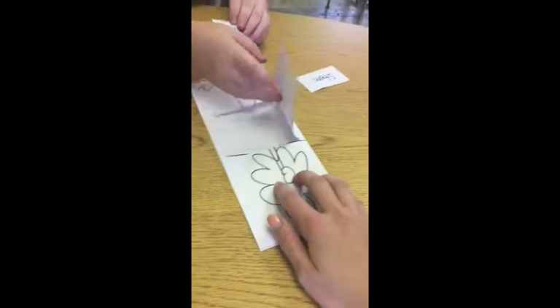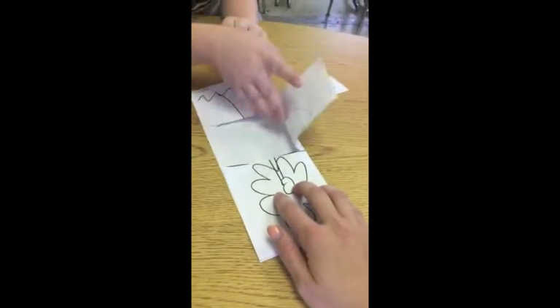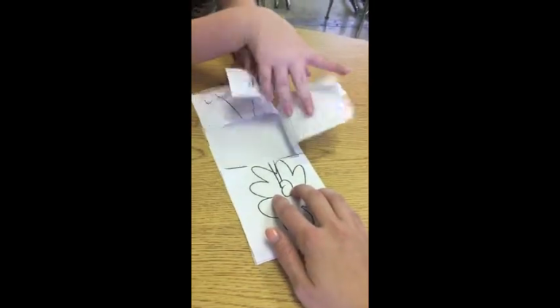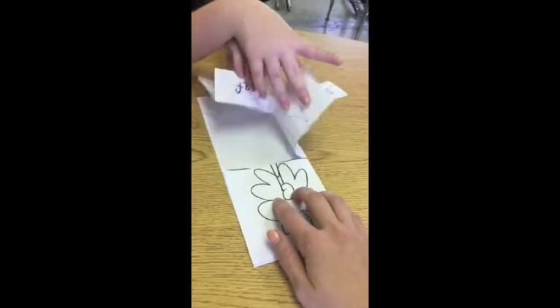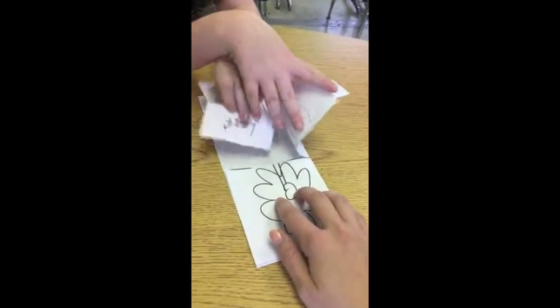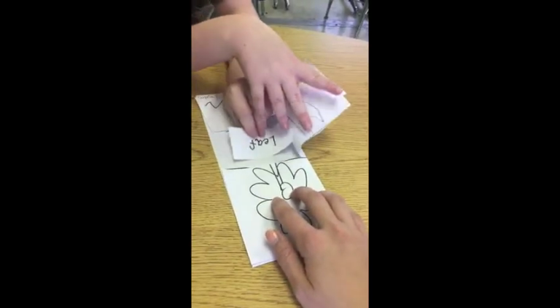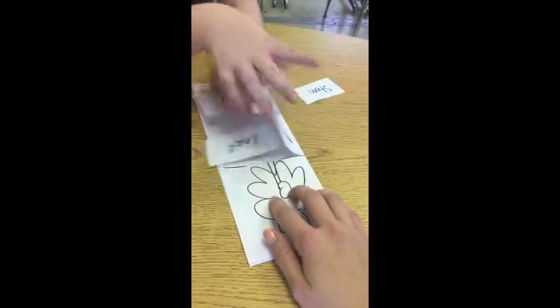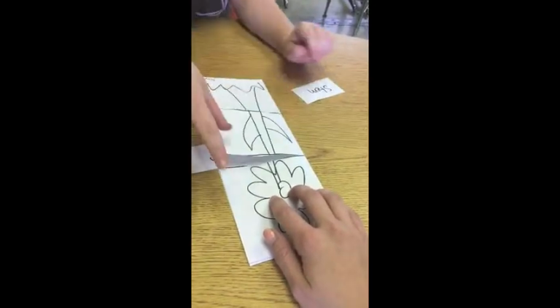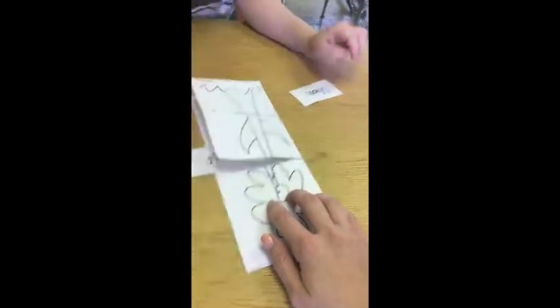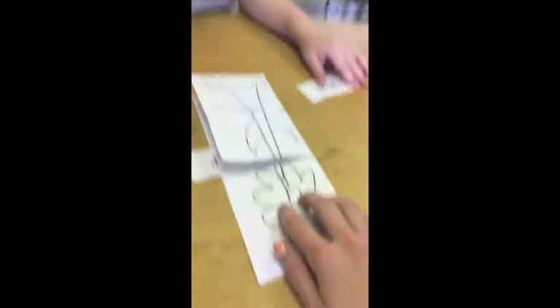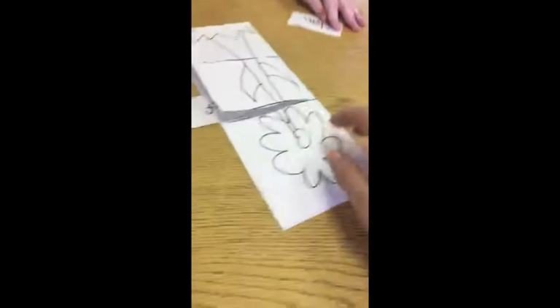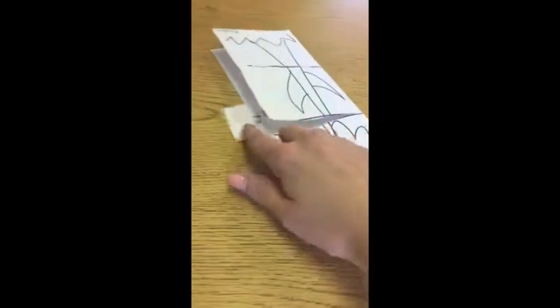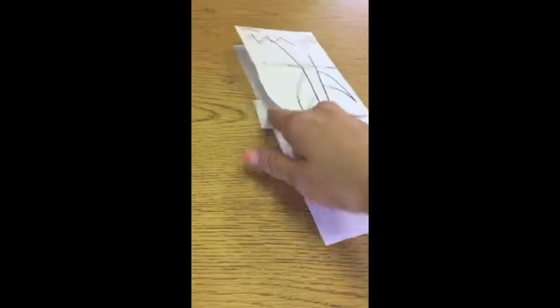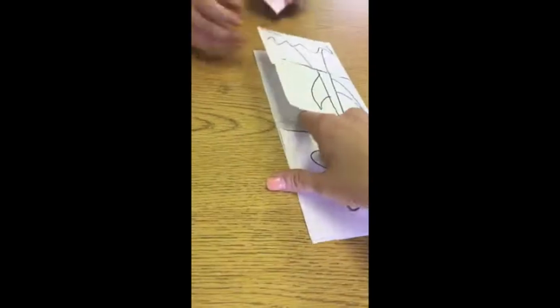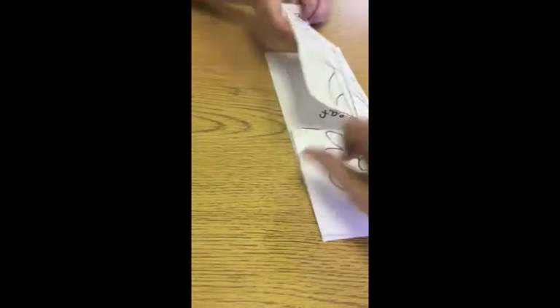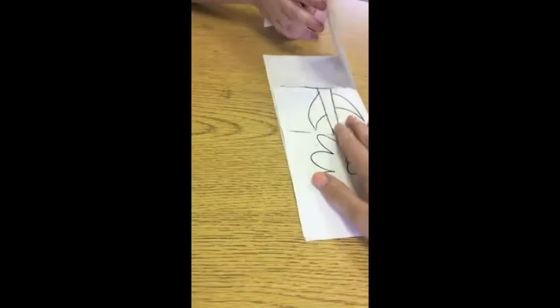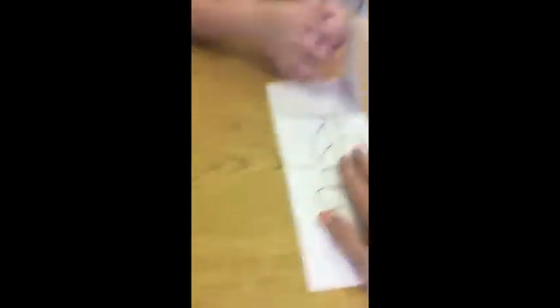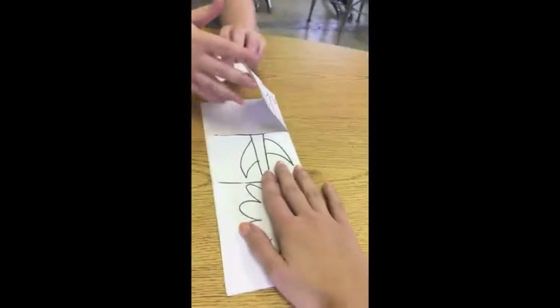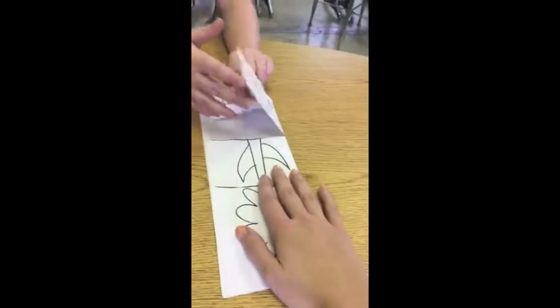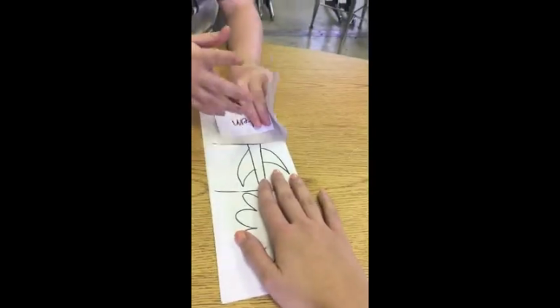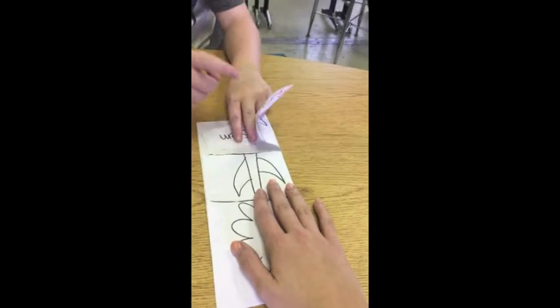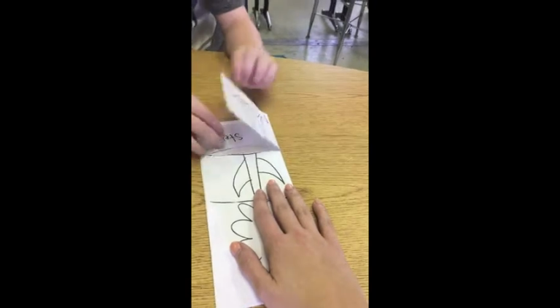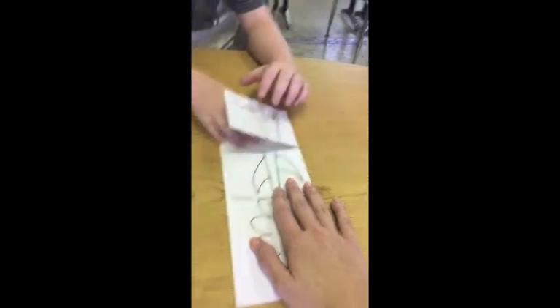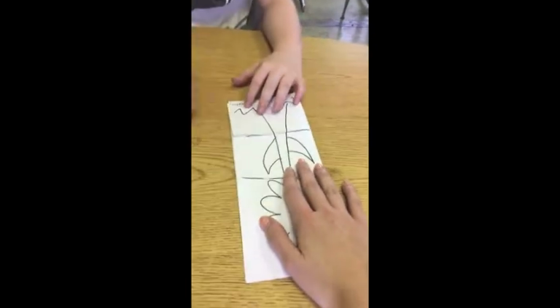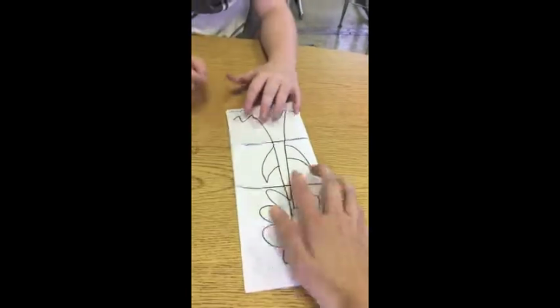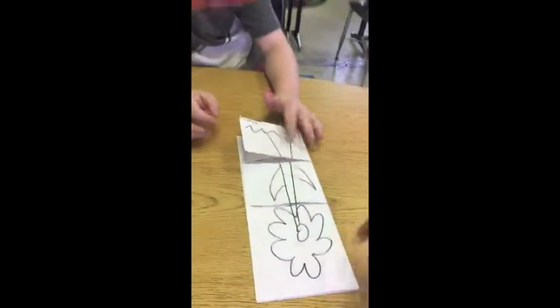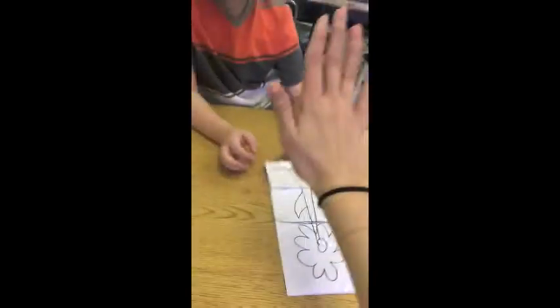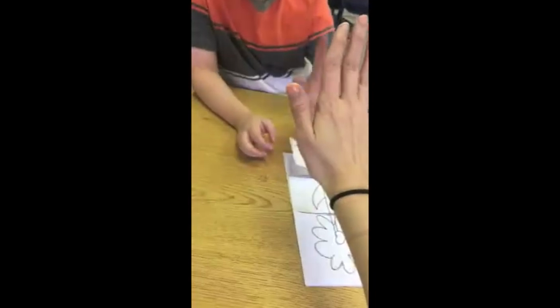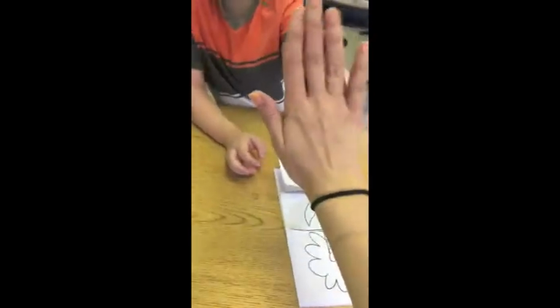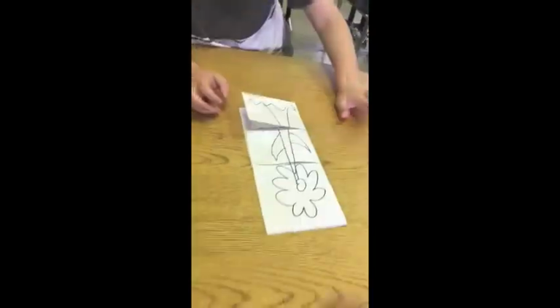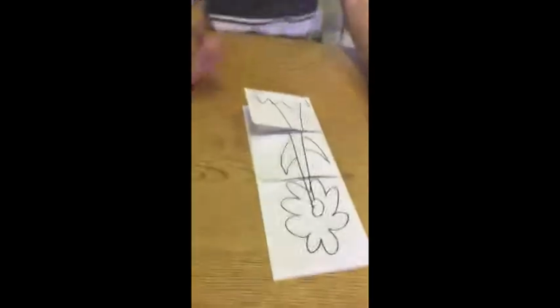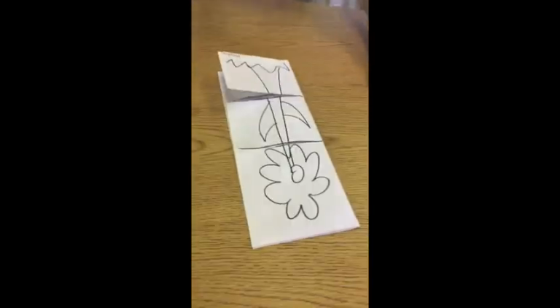Open it up. Good job, Brayden. Where is the stem? That's the last one. The stem is at the bottom. Very good. High five. Good job, Brayden.